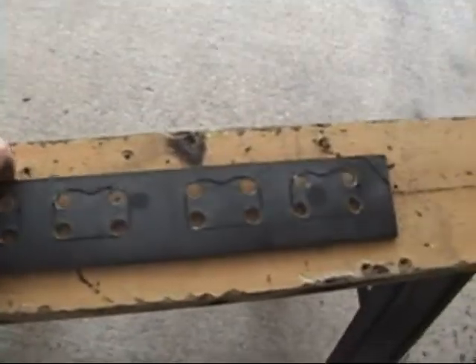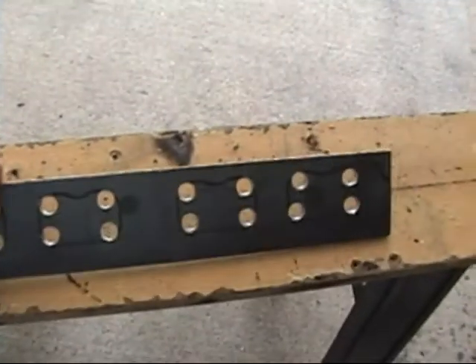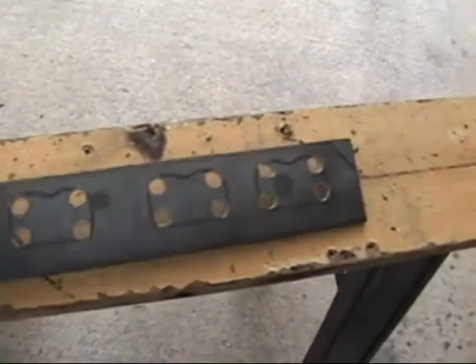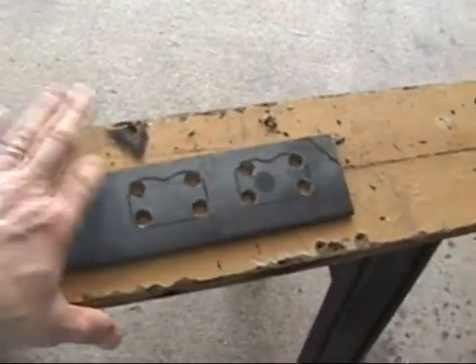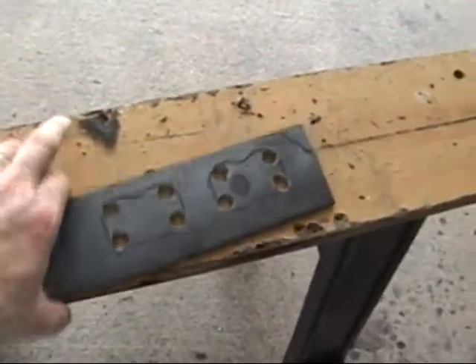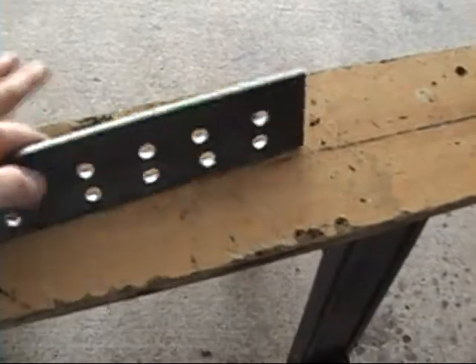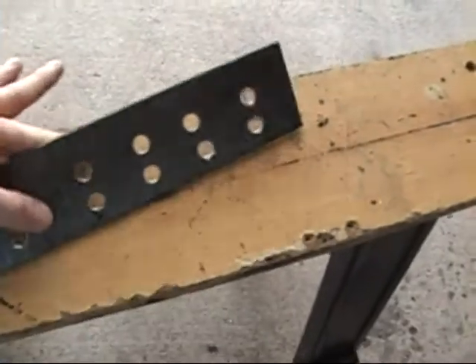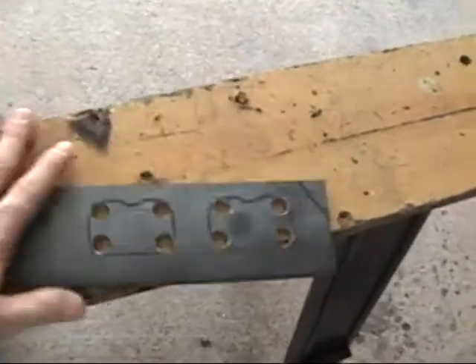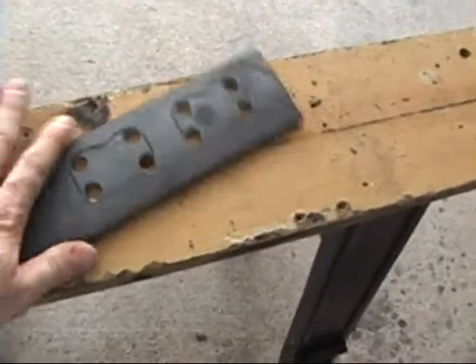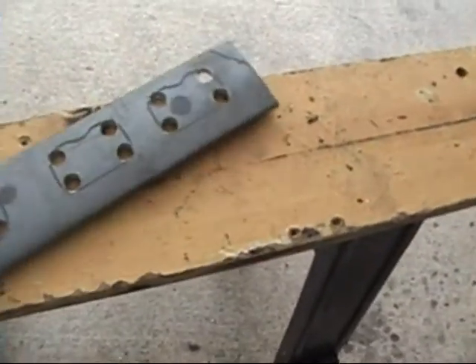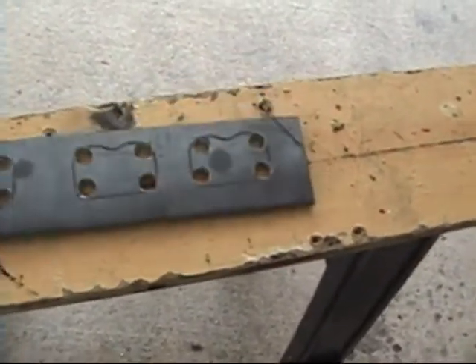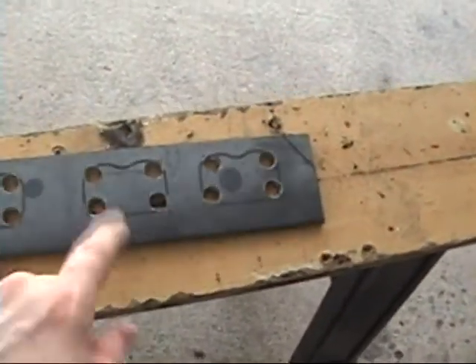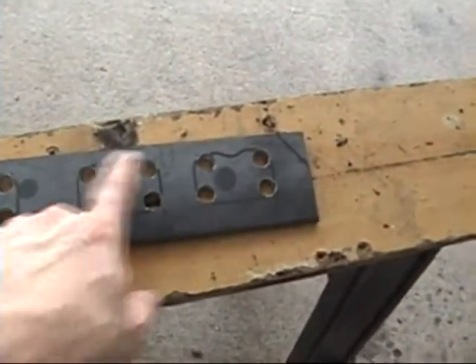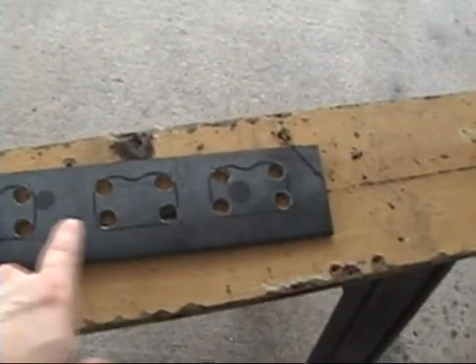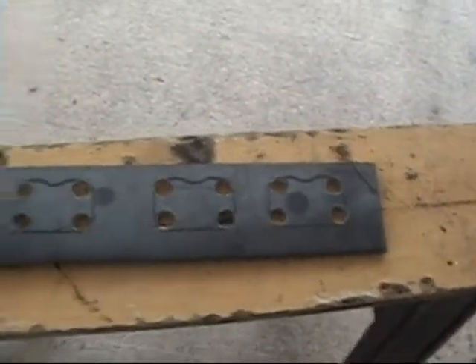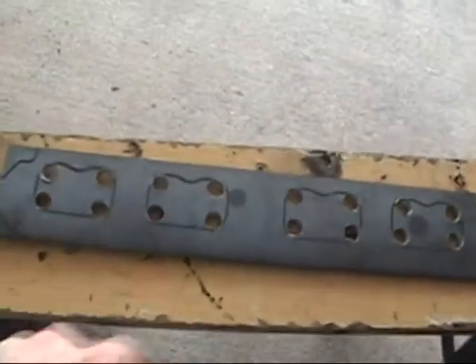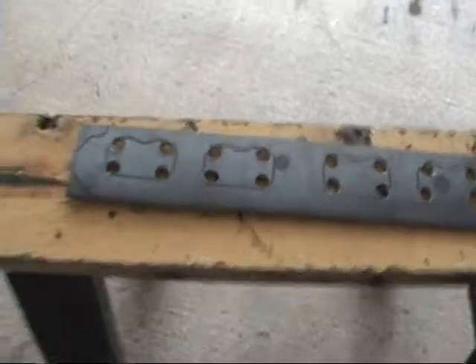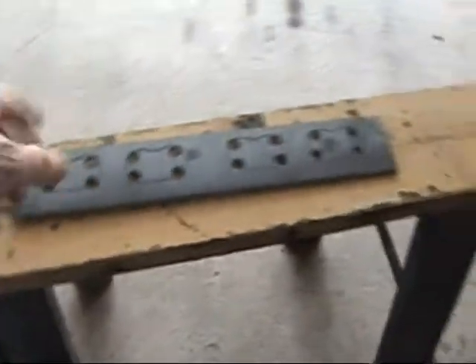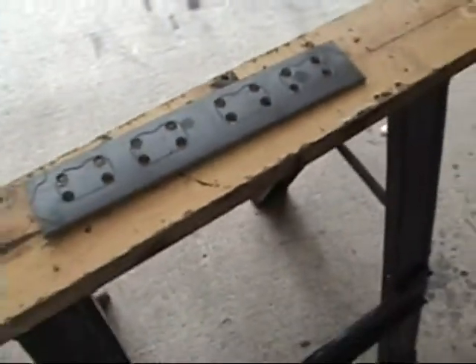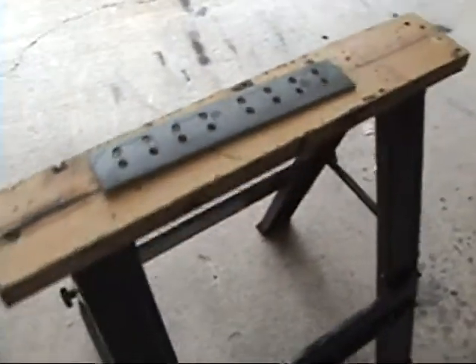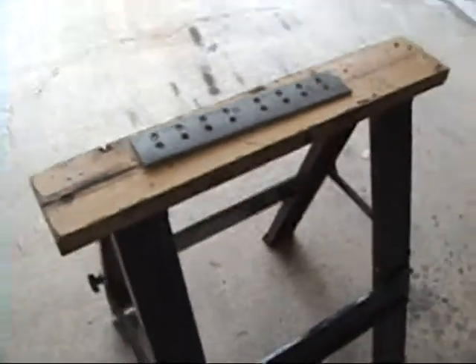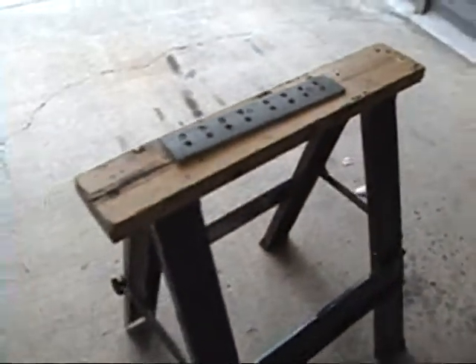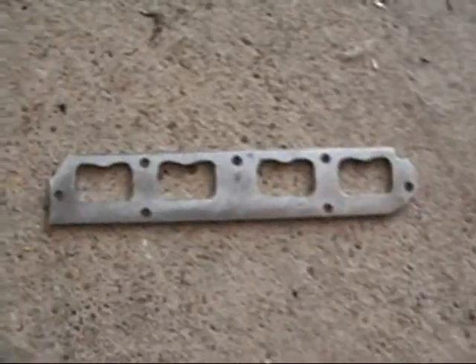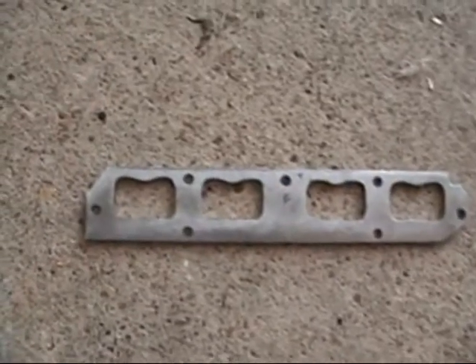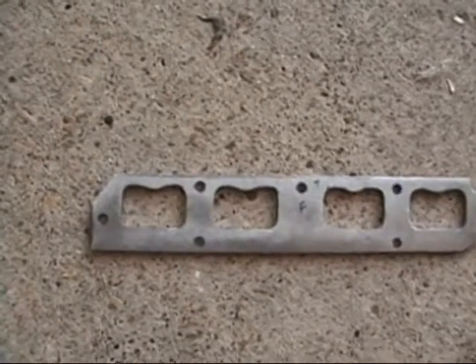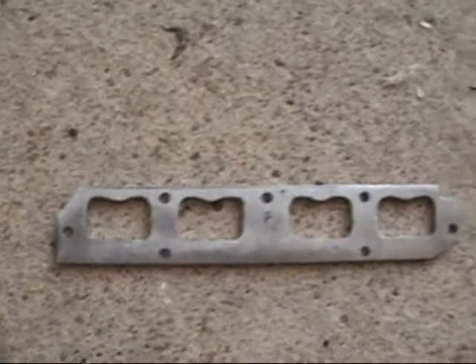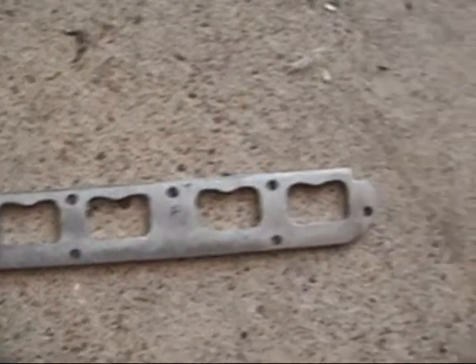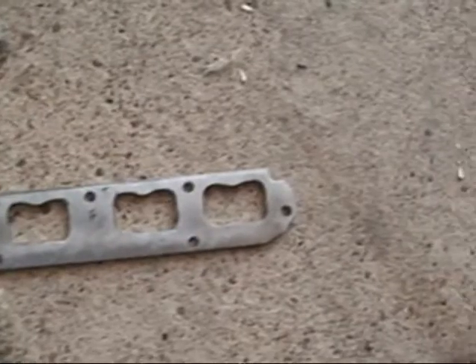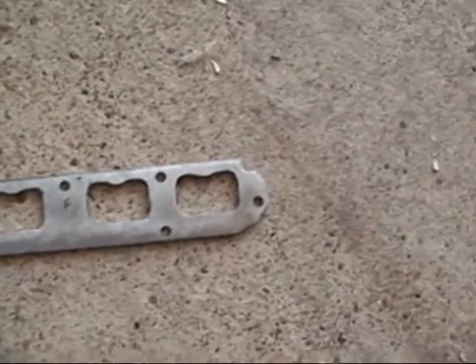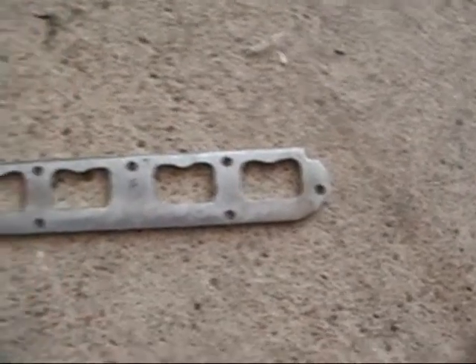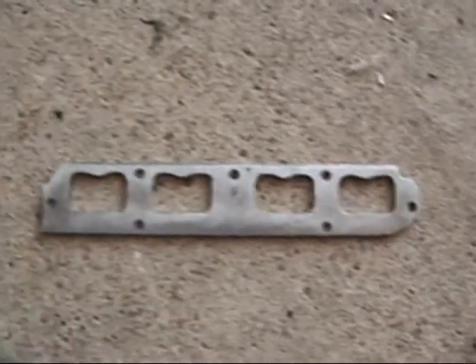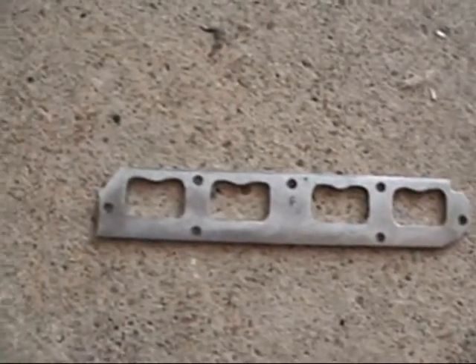I just drilled some big holes in here. I'm going to take my cutting wheel now and try to cut most of this out, then probably have to grind the rest out. The edge here I might need to clean up a little bit more, but it fits real nice. Everything fits good.